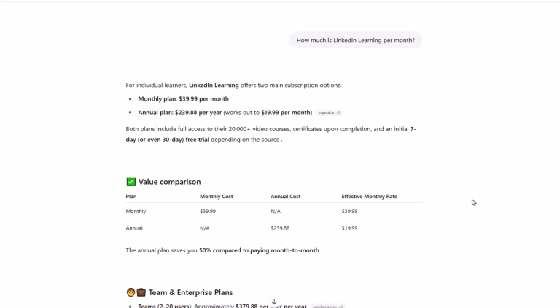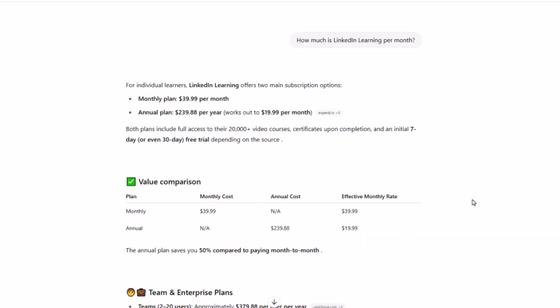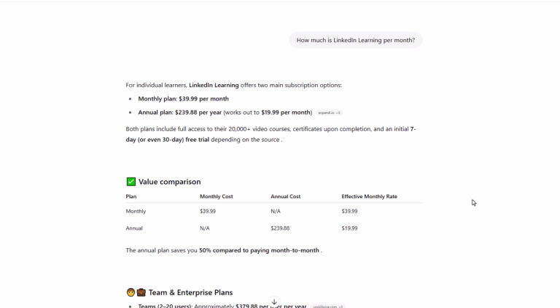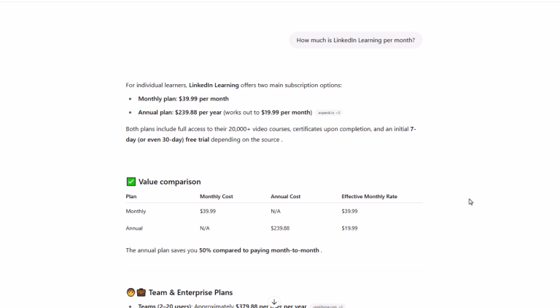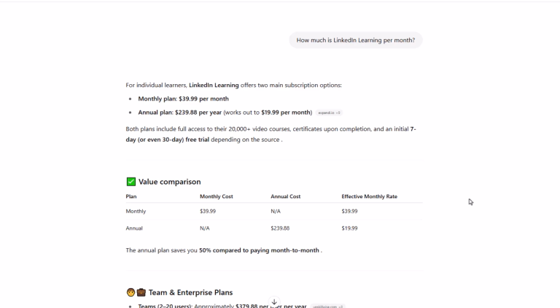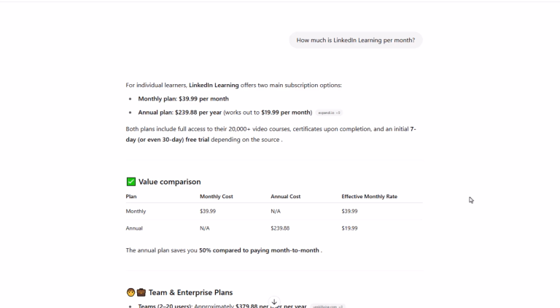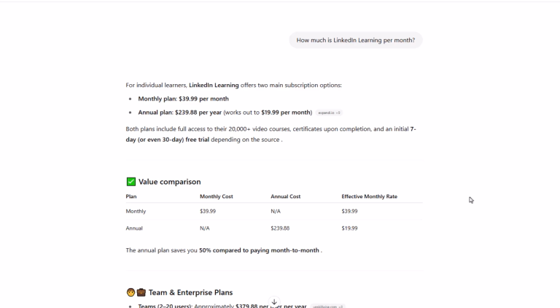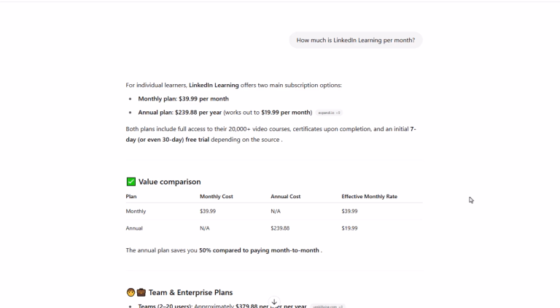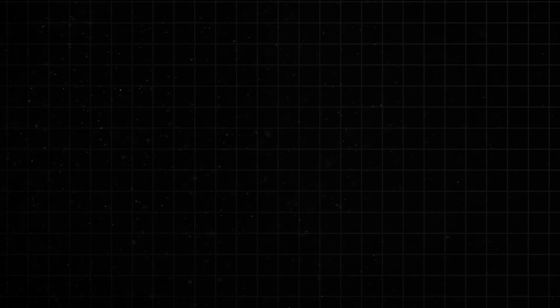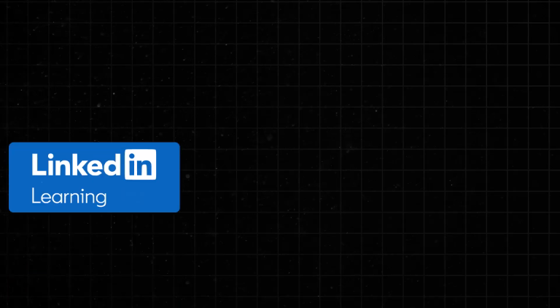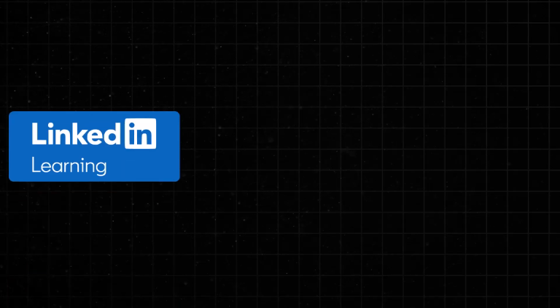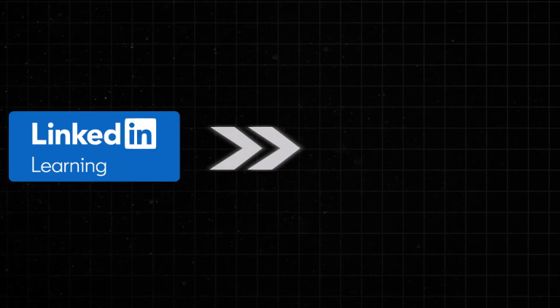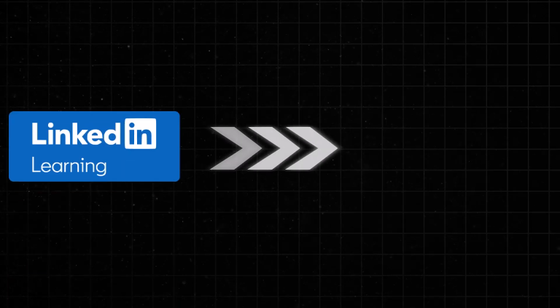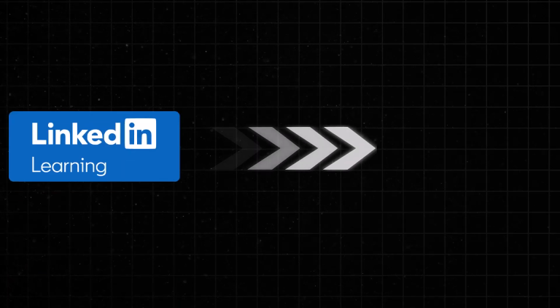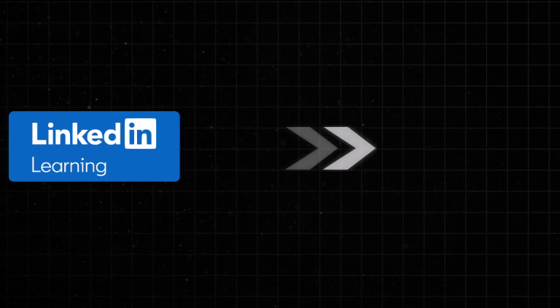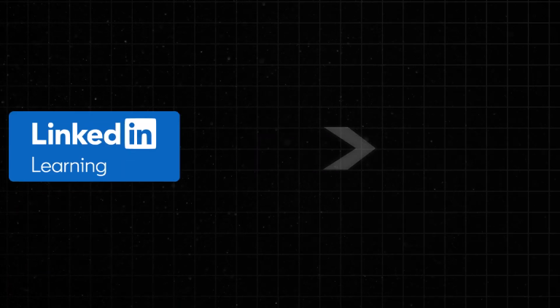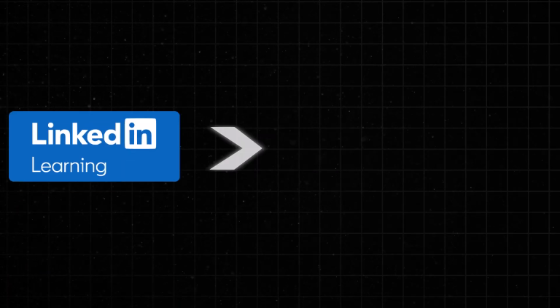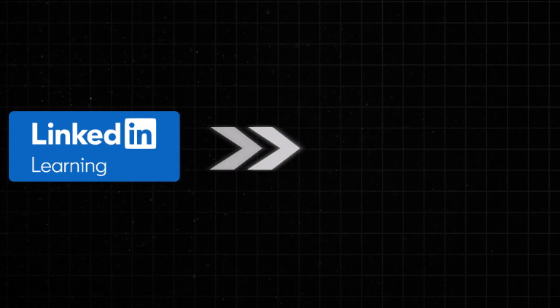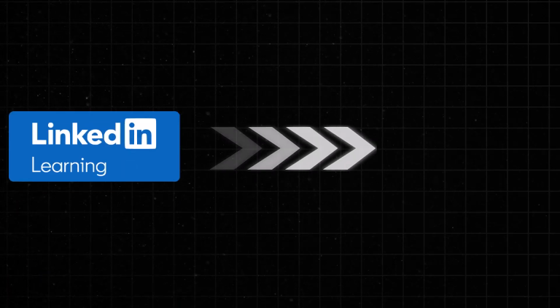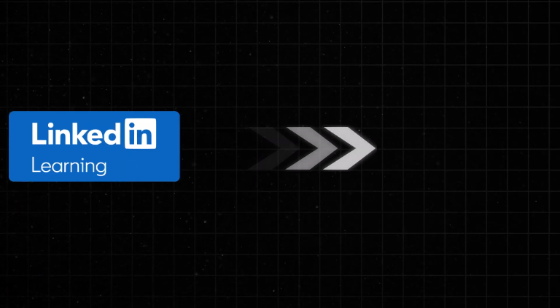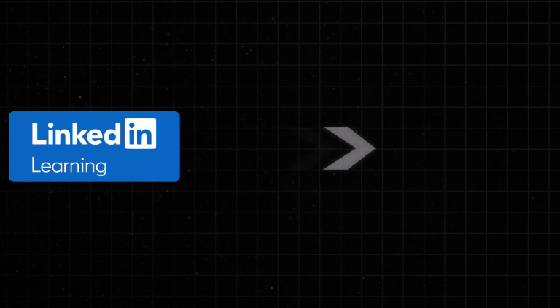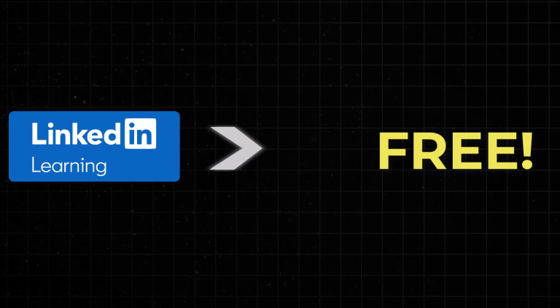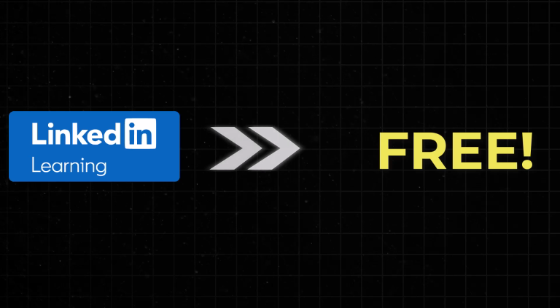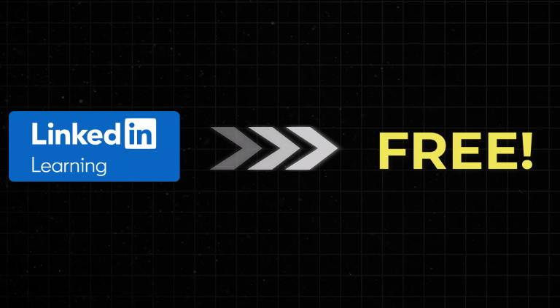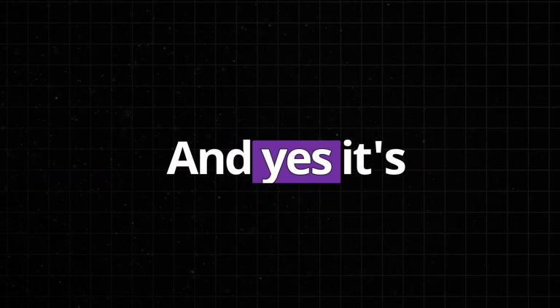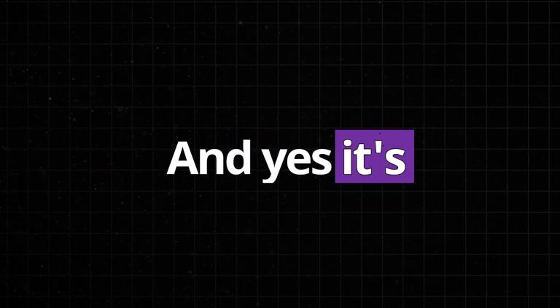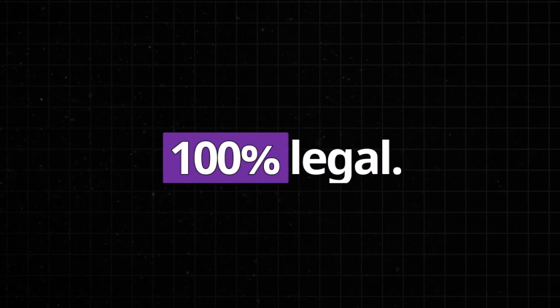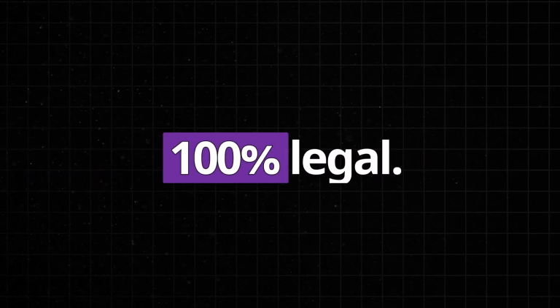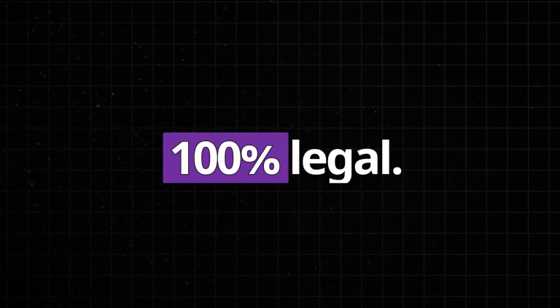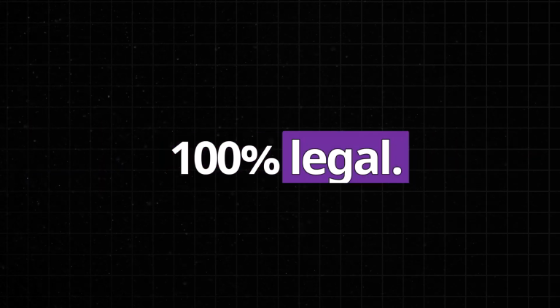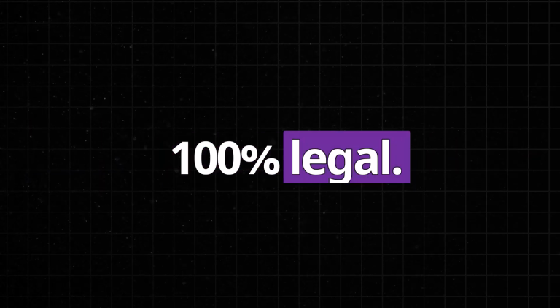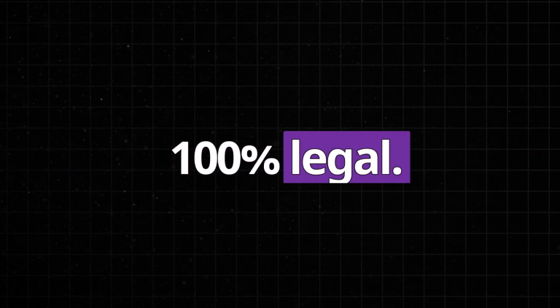And if you ask me, that's pretty steep. But here's the thing — there is a way to access LinkedIn Learning for free, and yes, it's 100% legal.